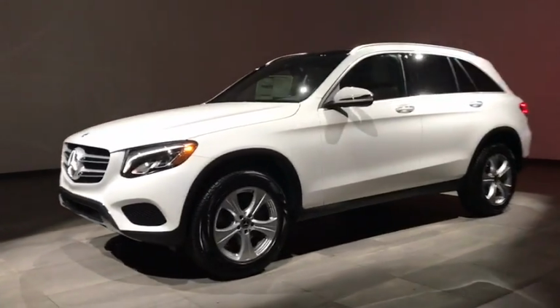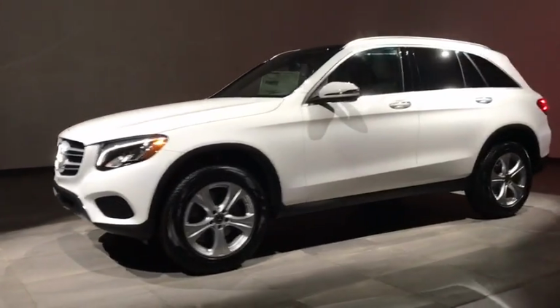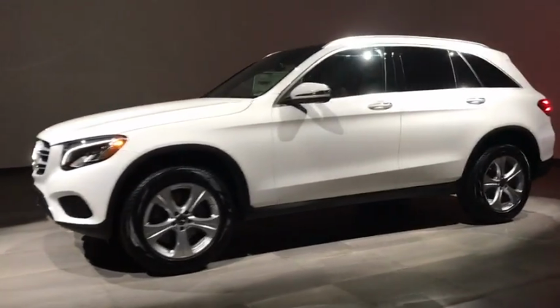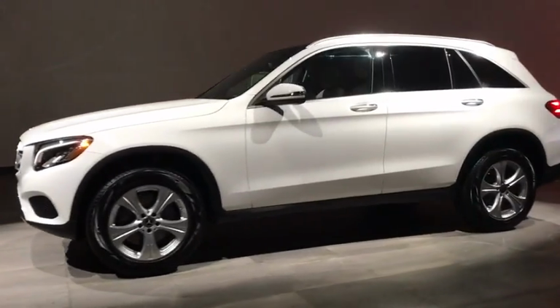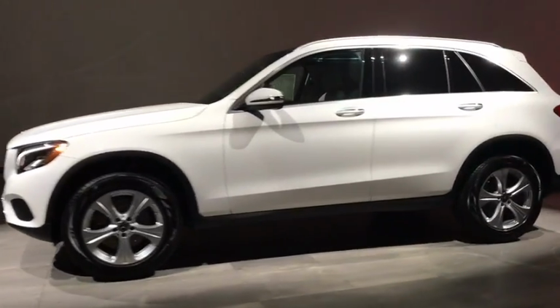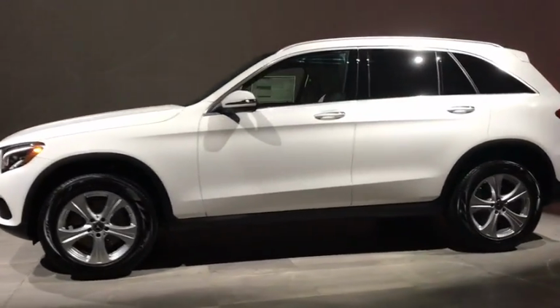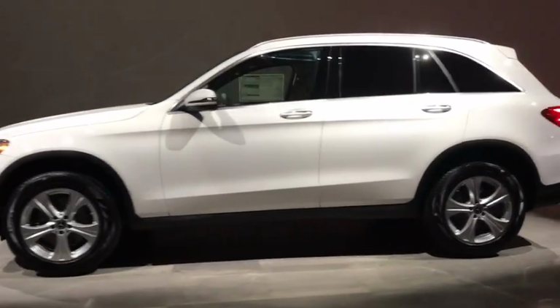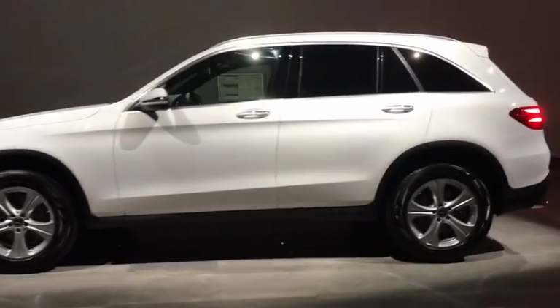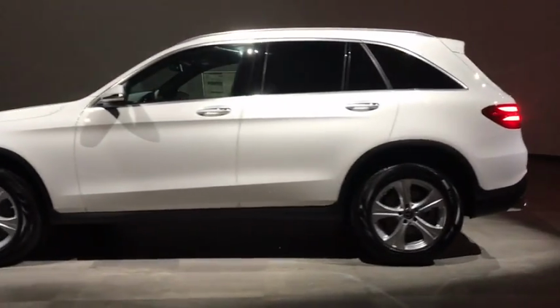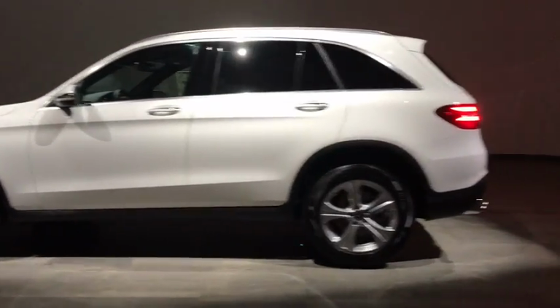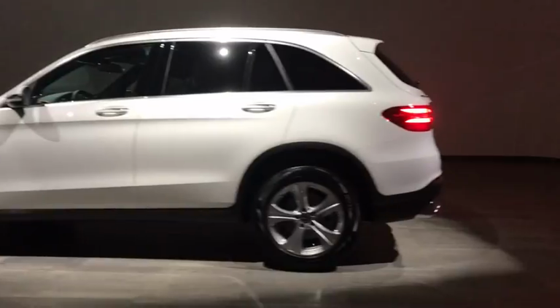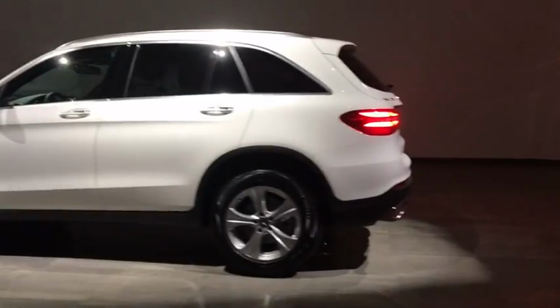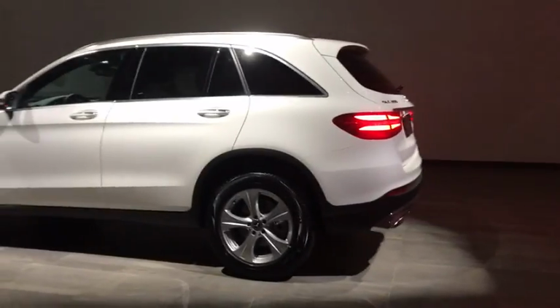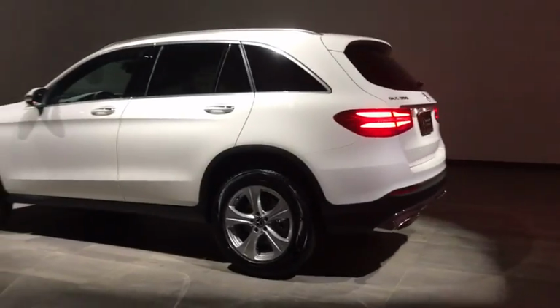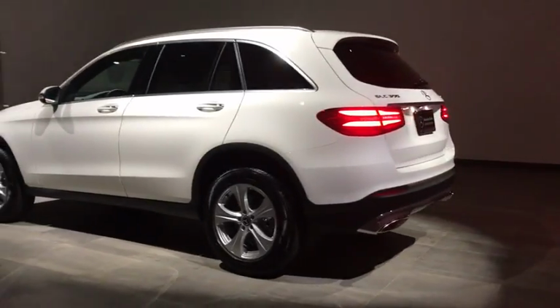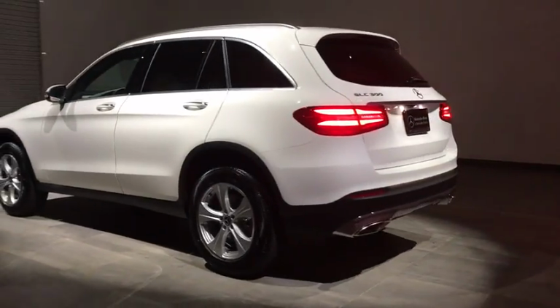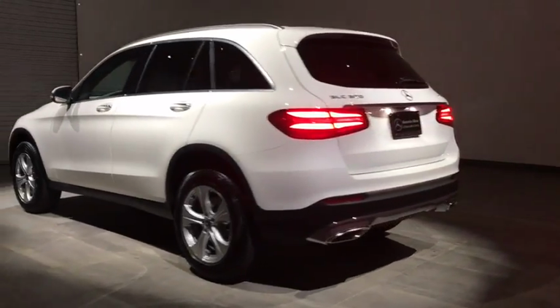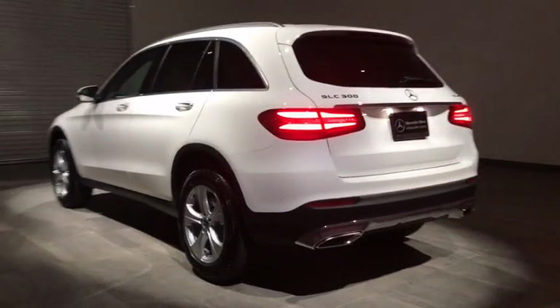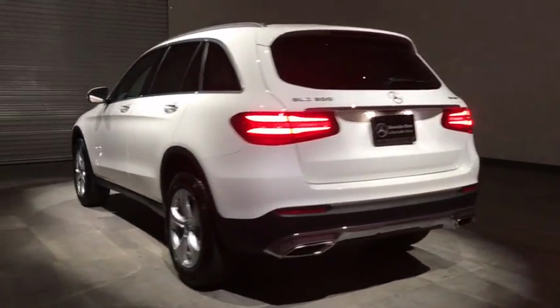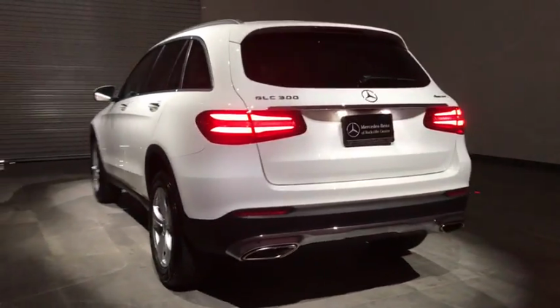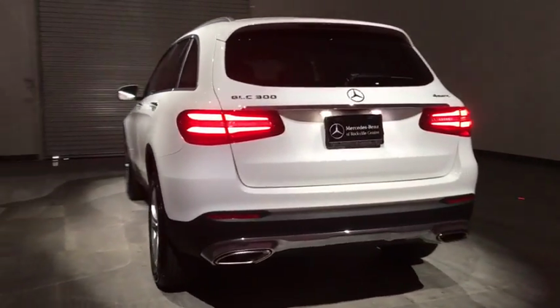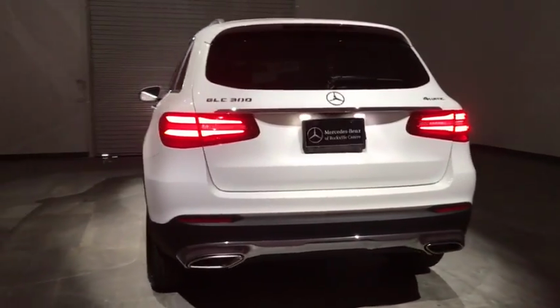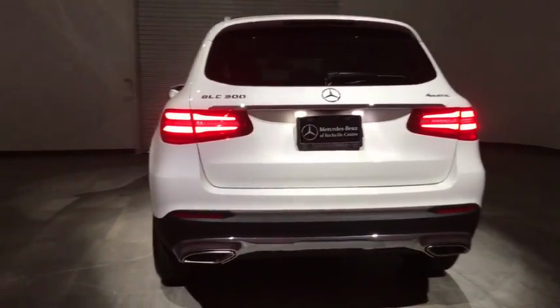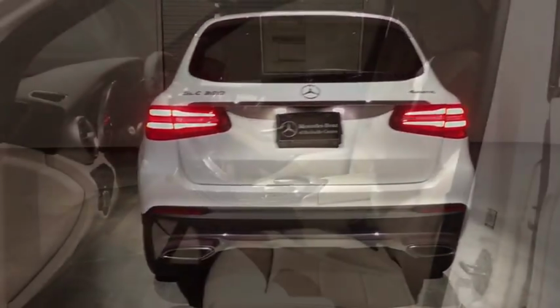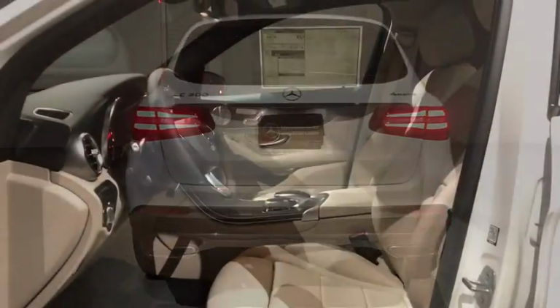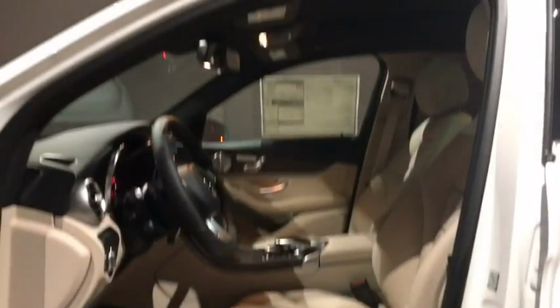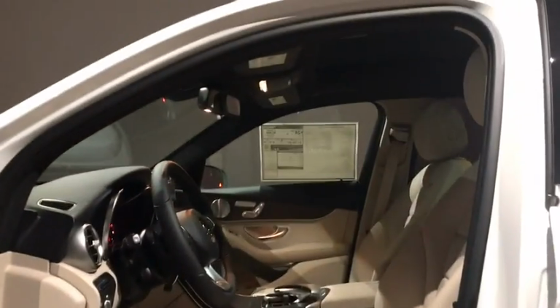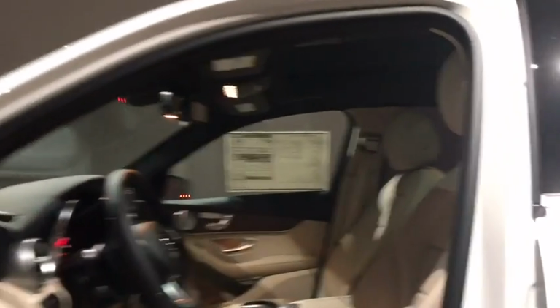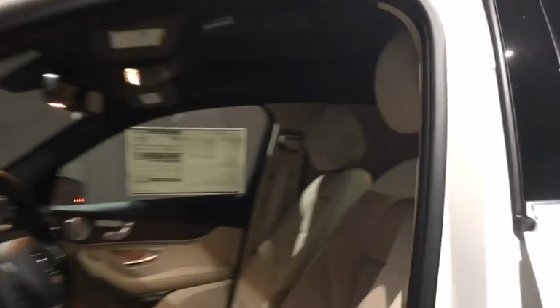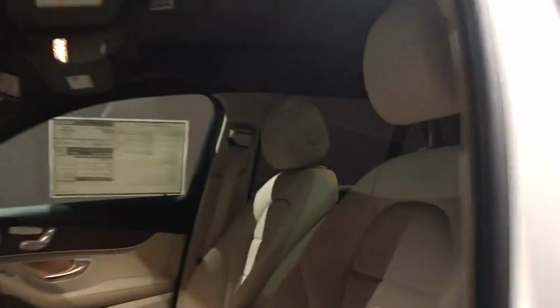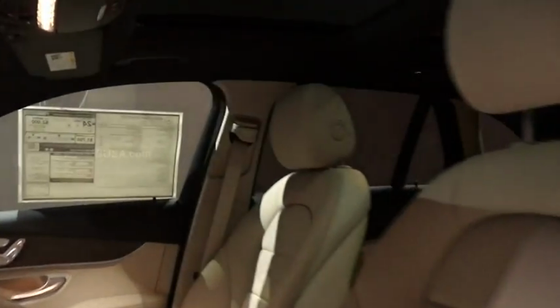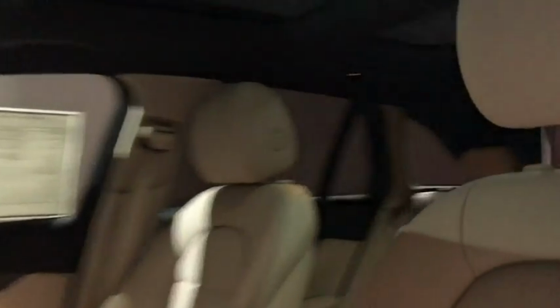Traction control, keyless entry, steering wheel audio controls, power passenger seat, all-wheel drive, power liftgate, anti-lock braking system, stability control, remote engine start, backup camera.